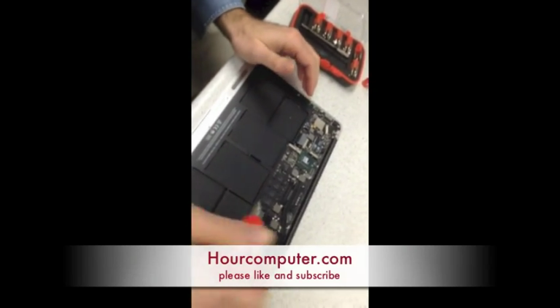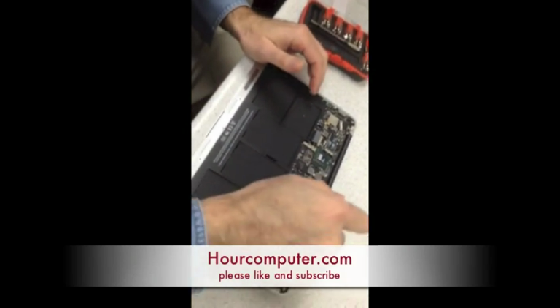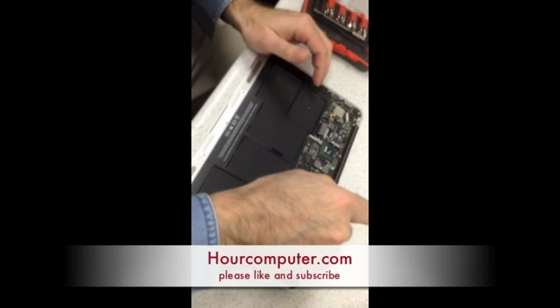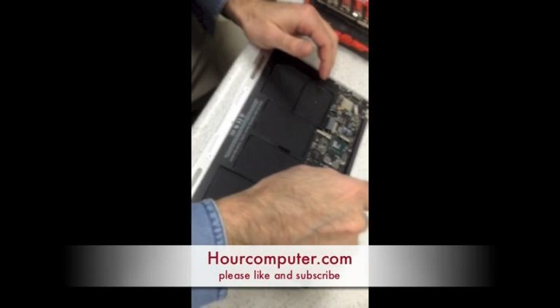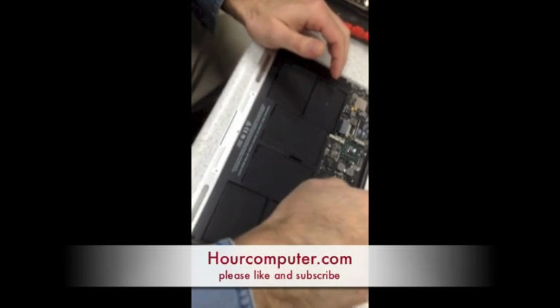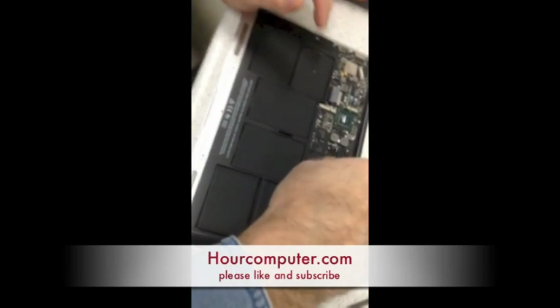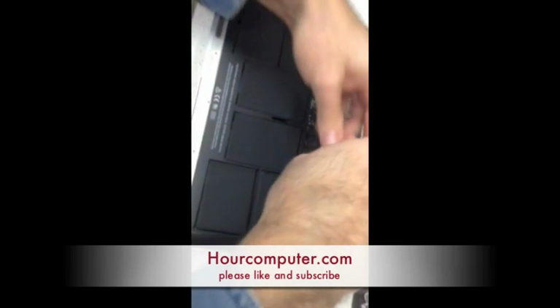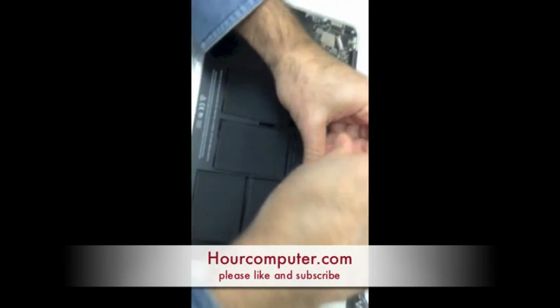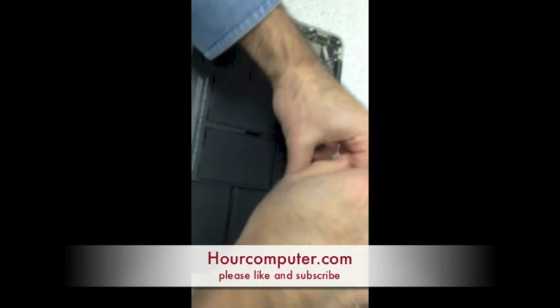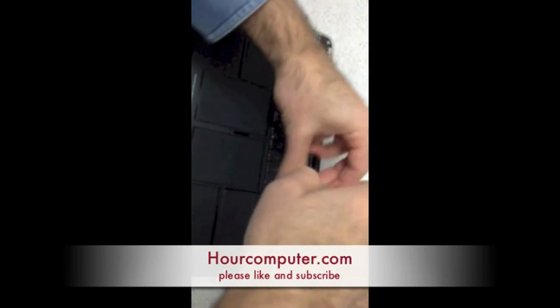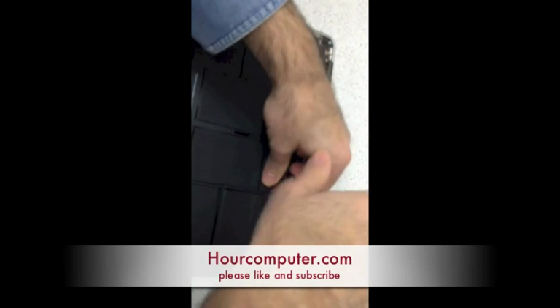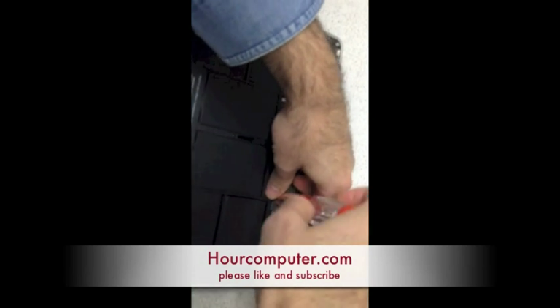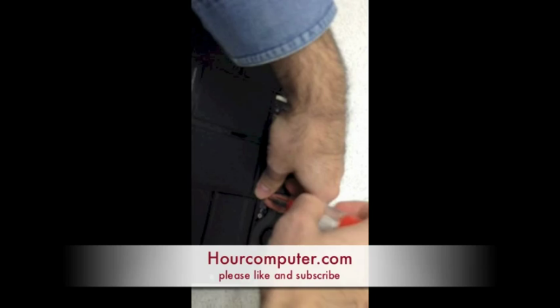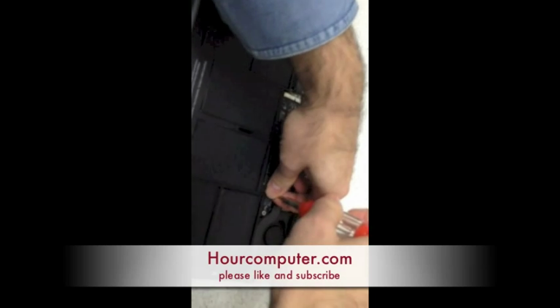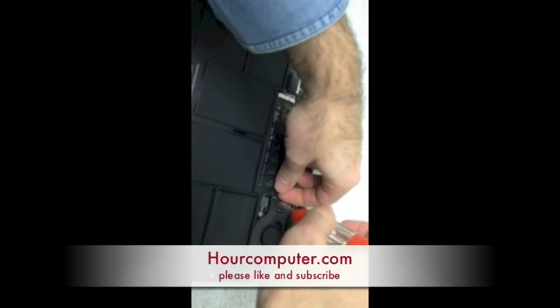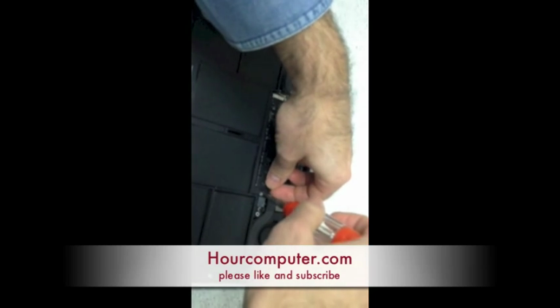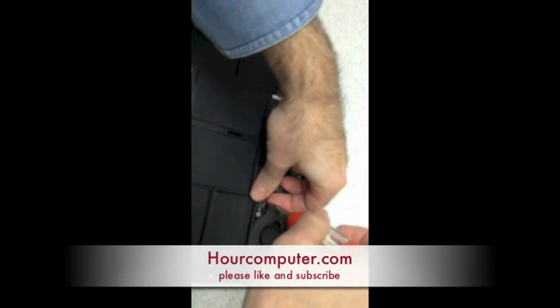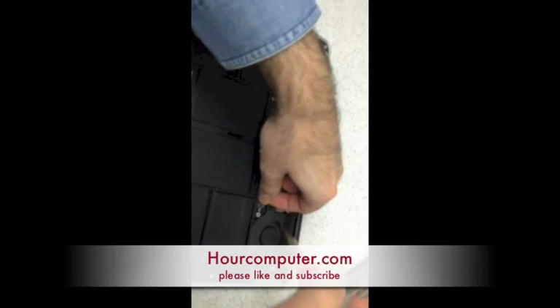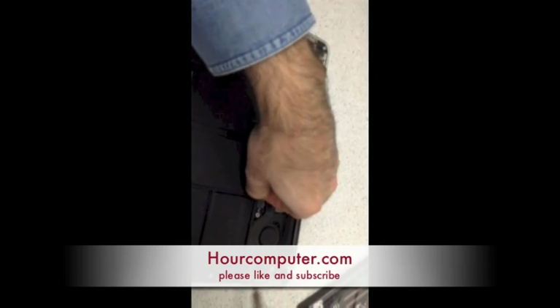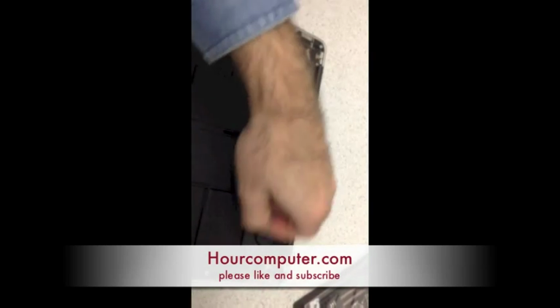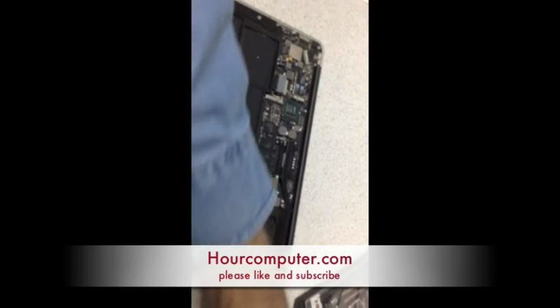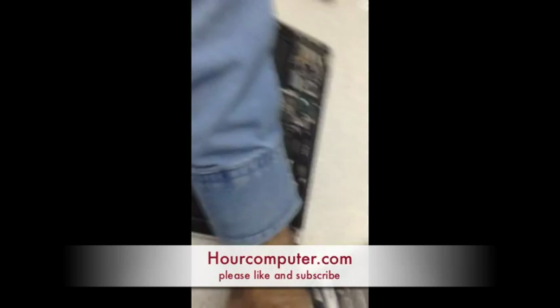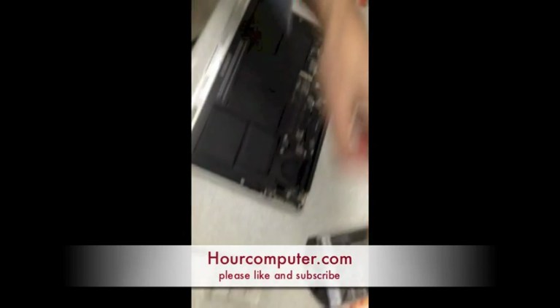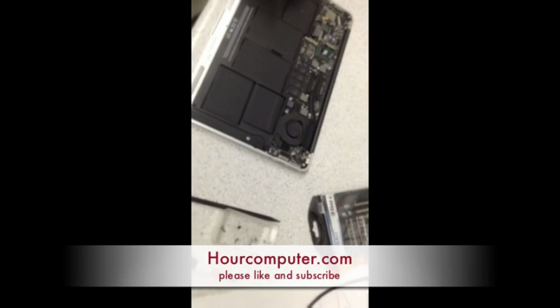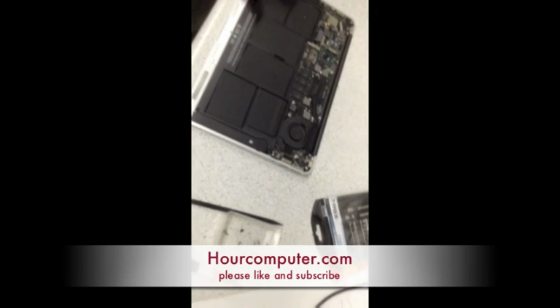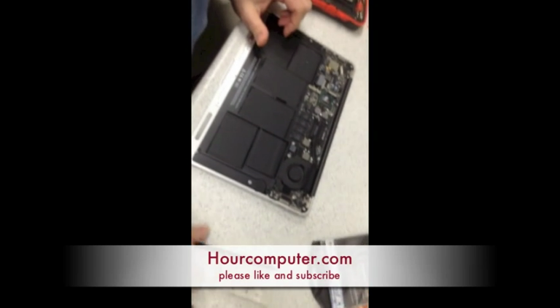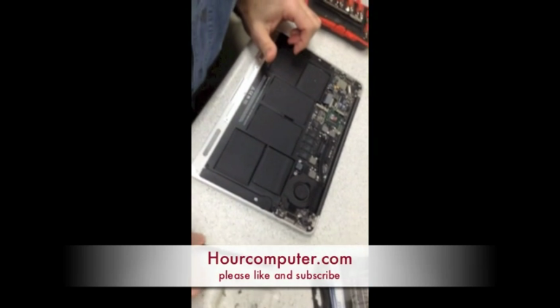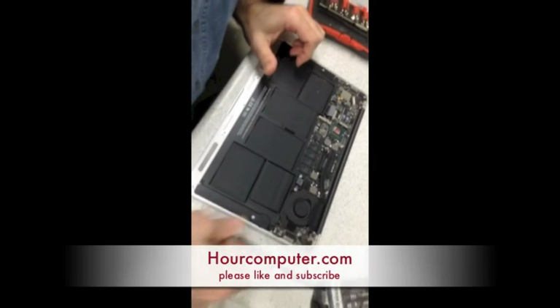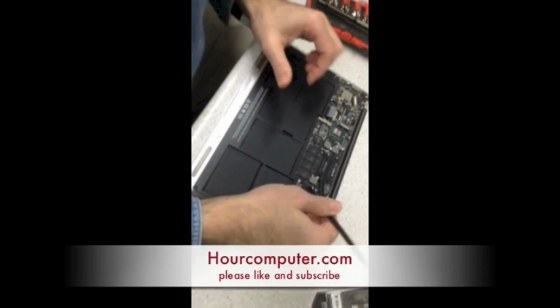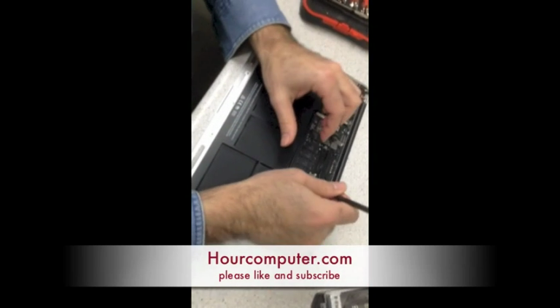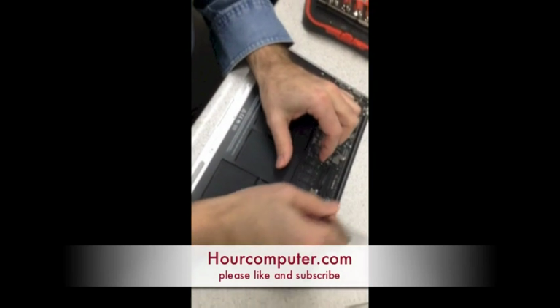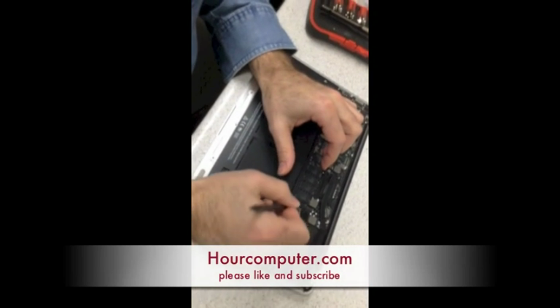Take out the screw for the hard drive and put it here. Now it just pulls right out.